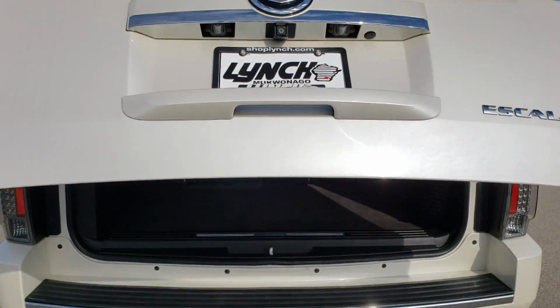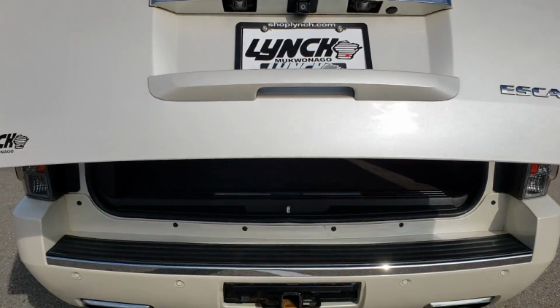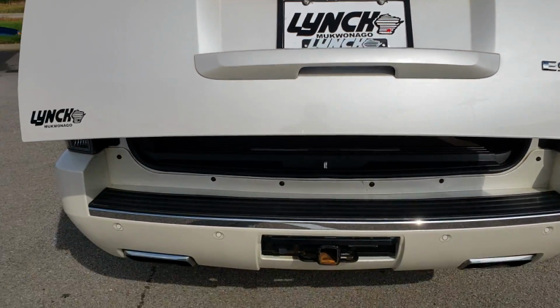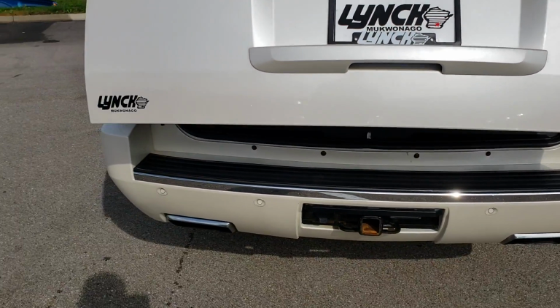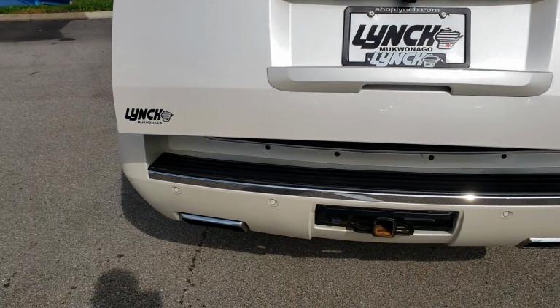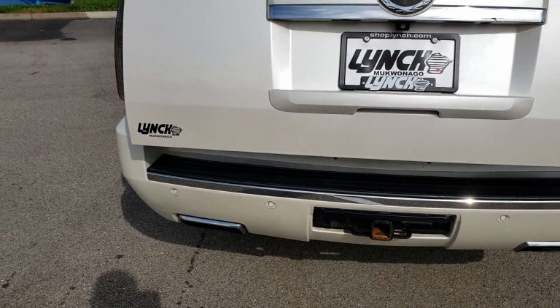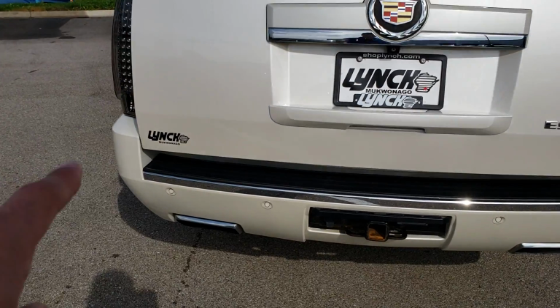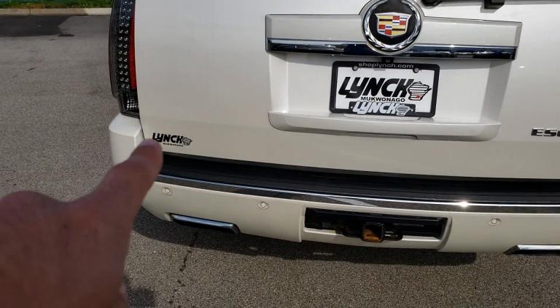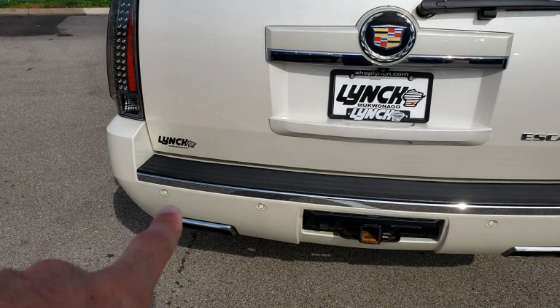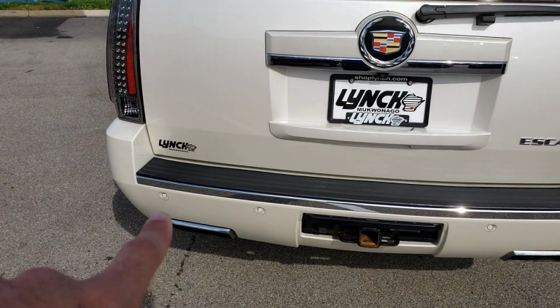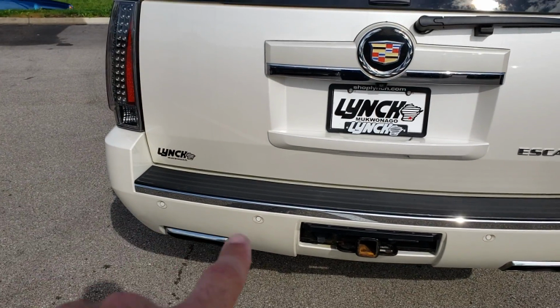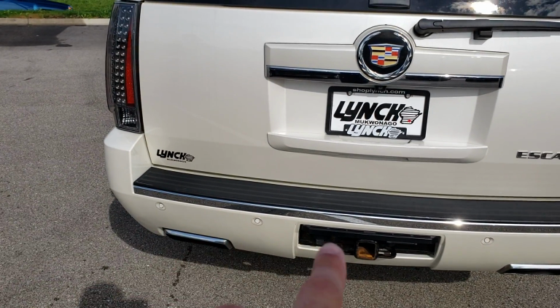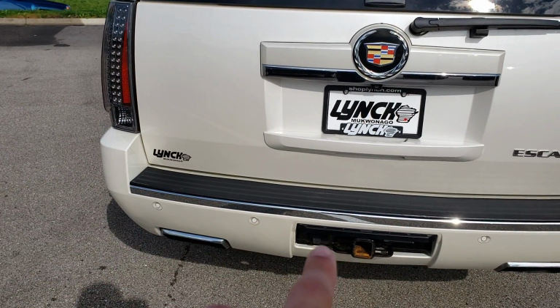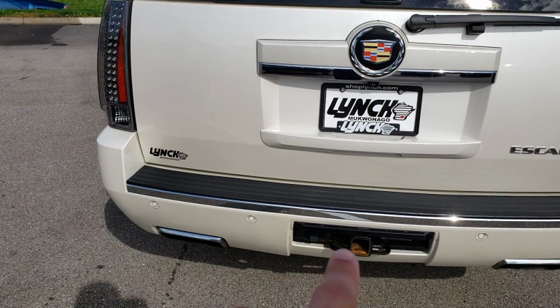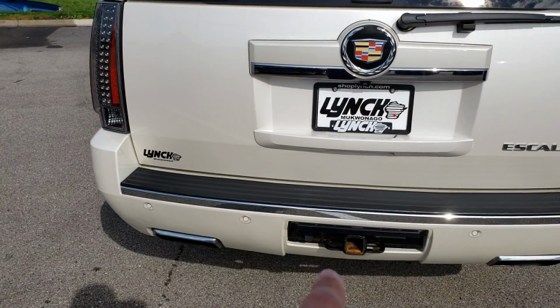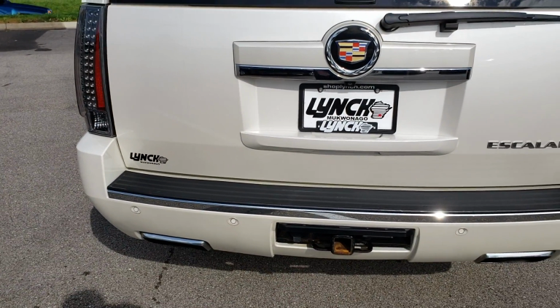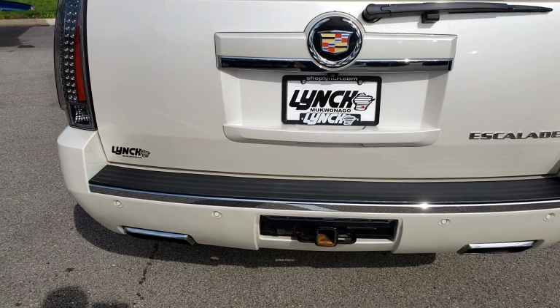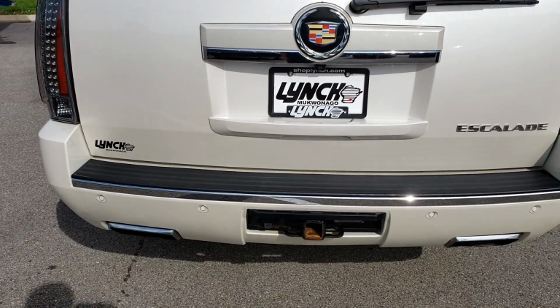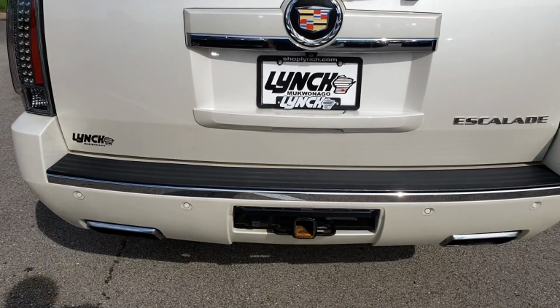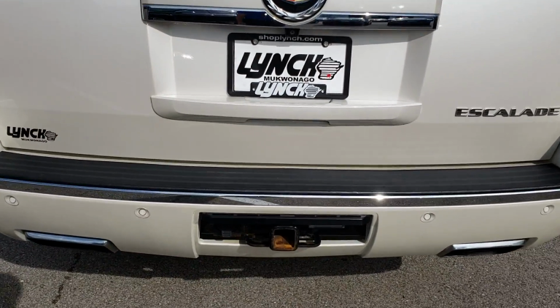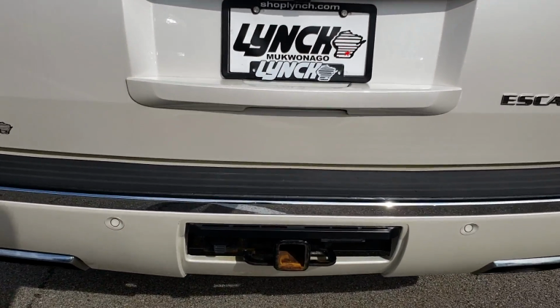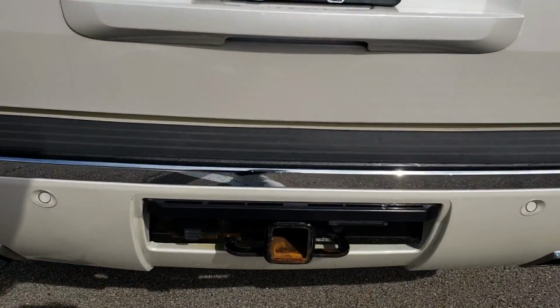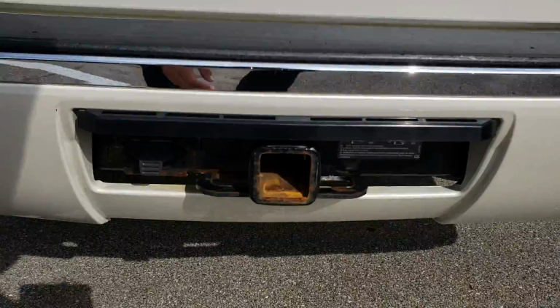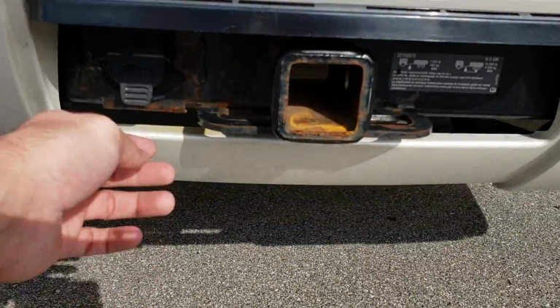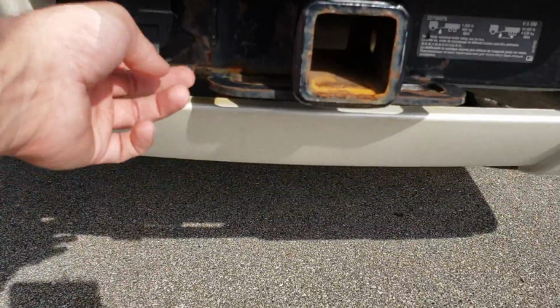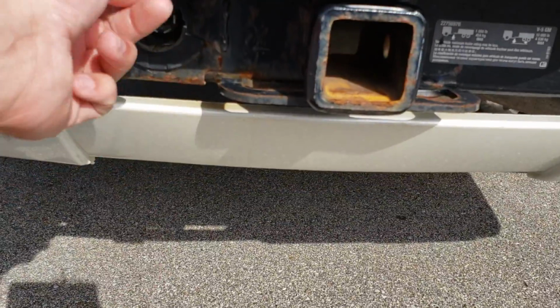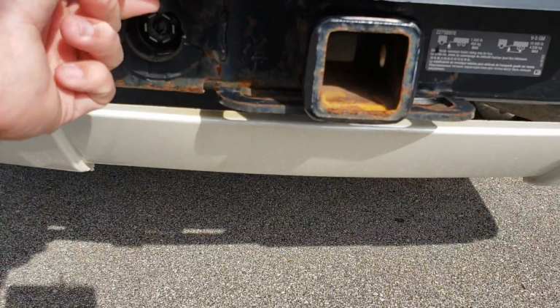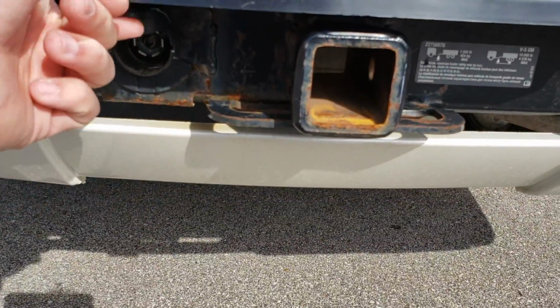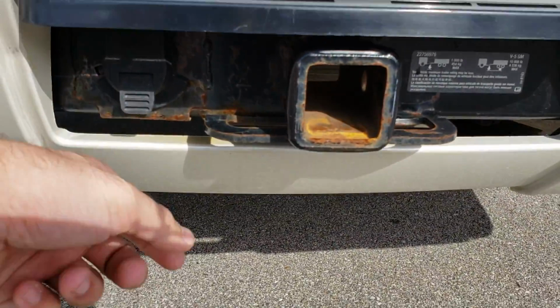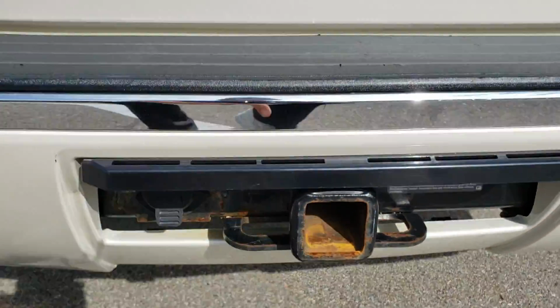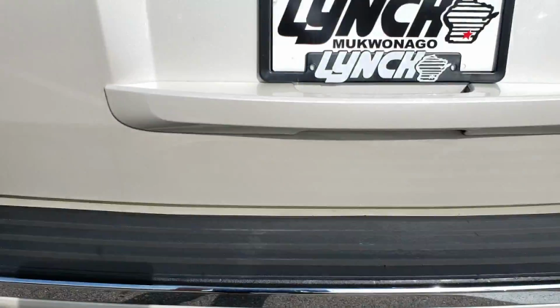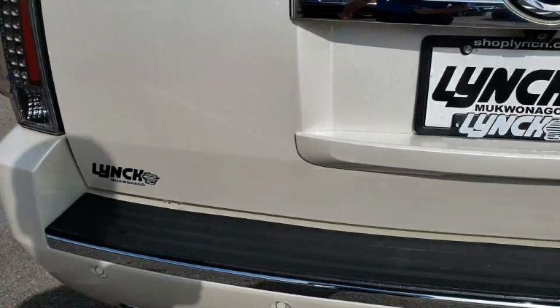It also has those parking sensors, and trailer equipment as well — so you do have a seven-pin wiring harness on here and a two-inch receiver.